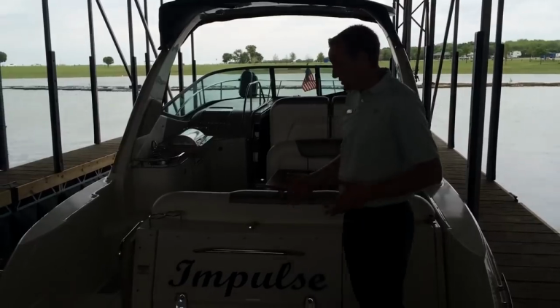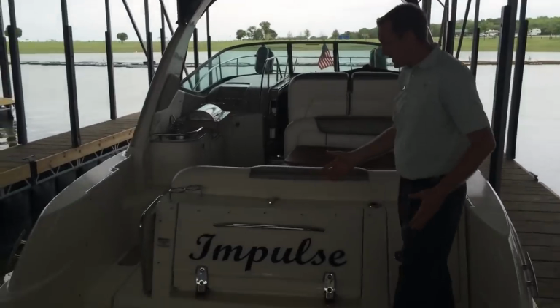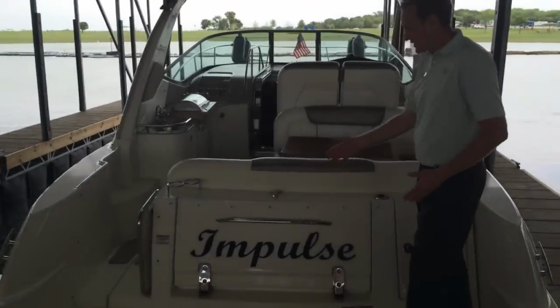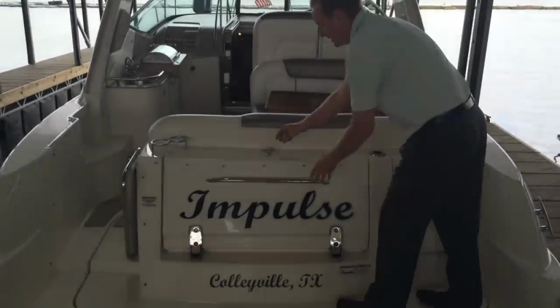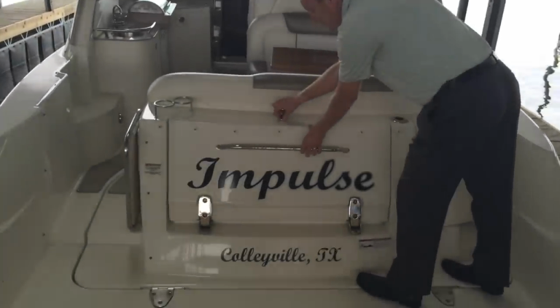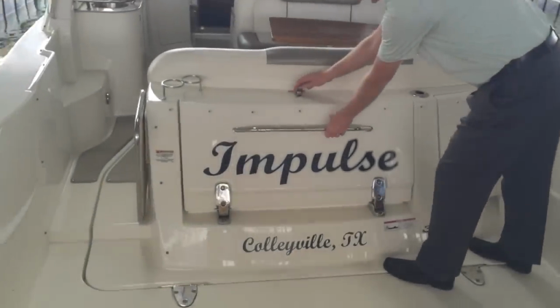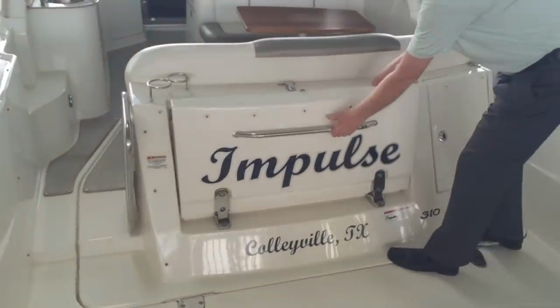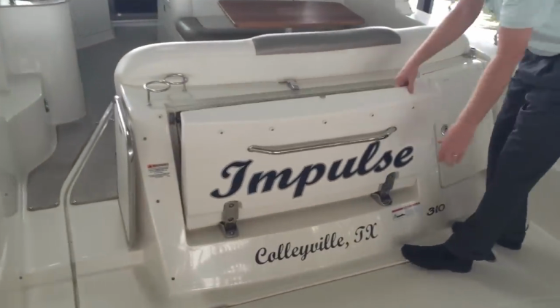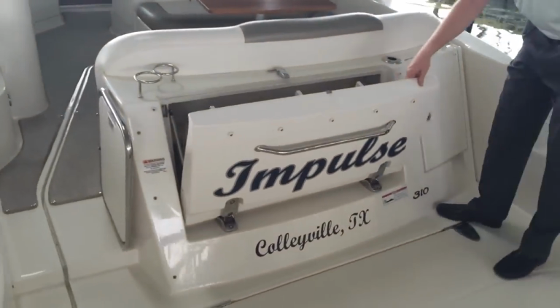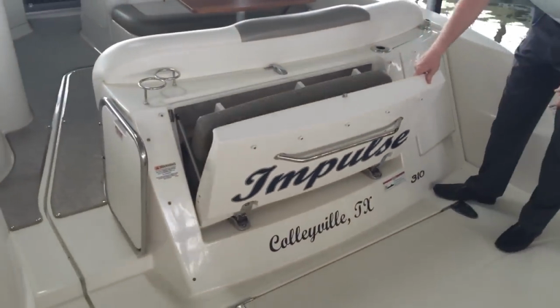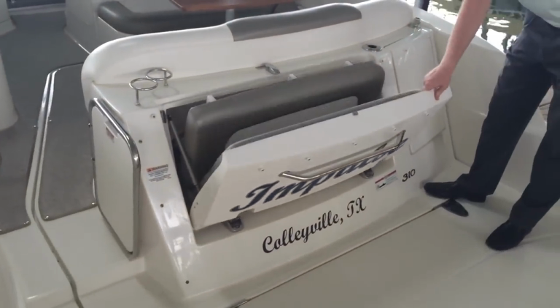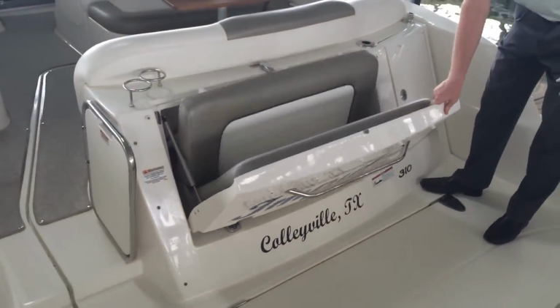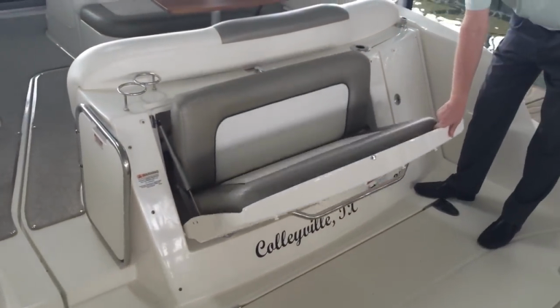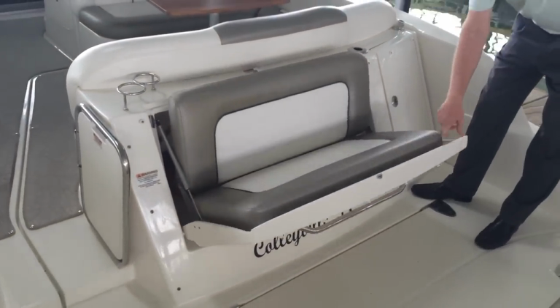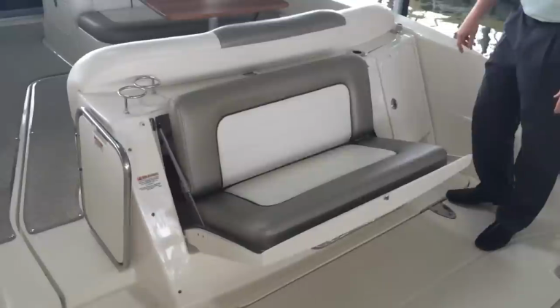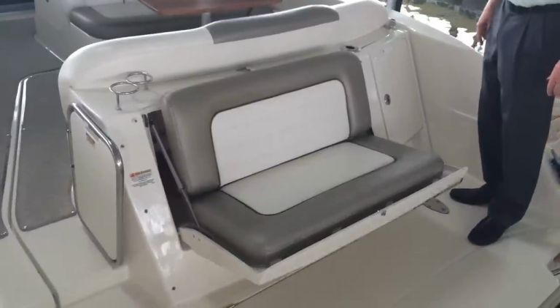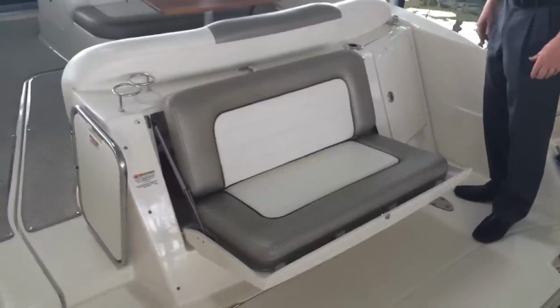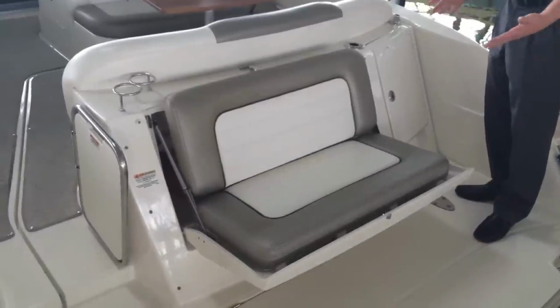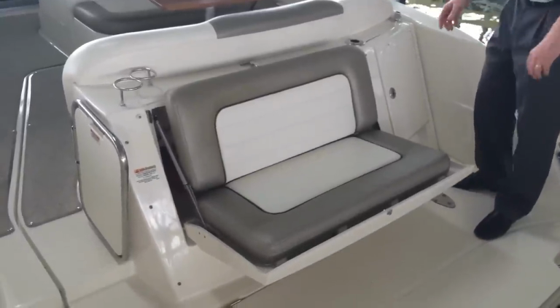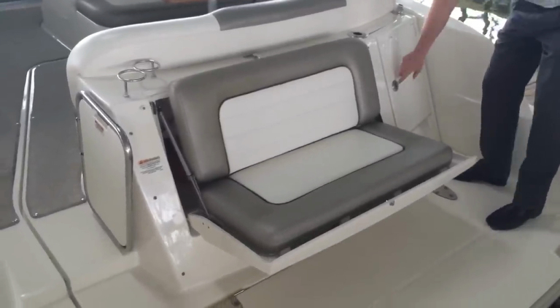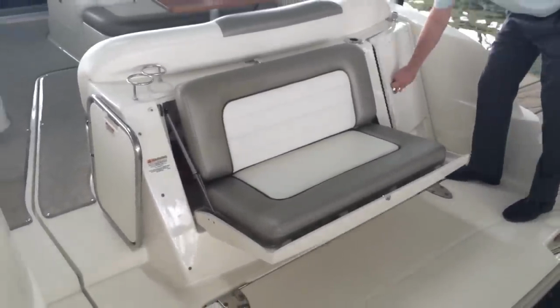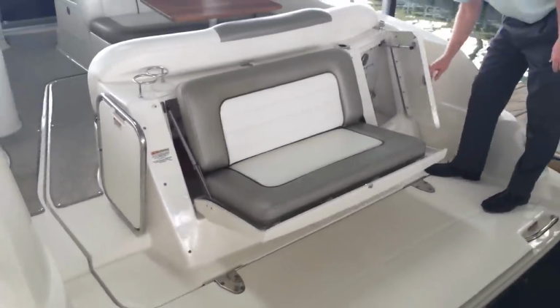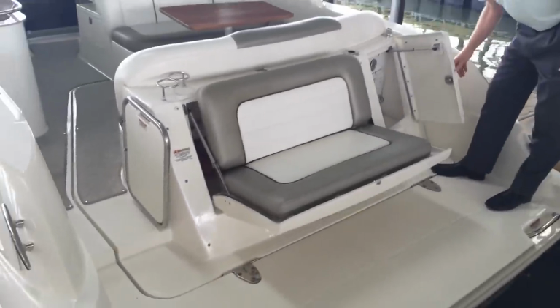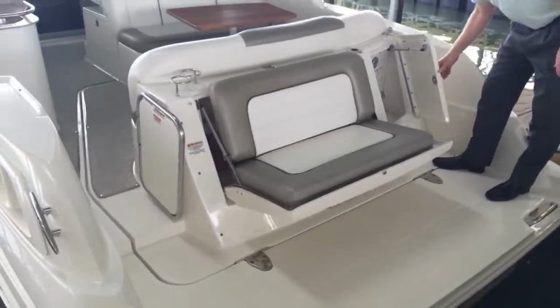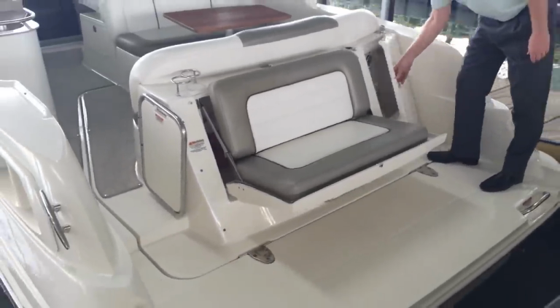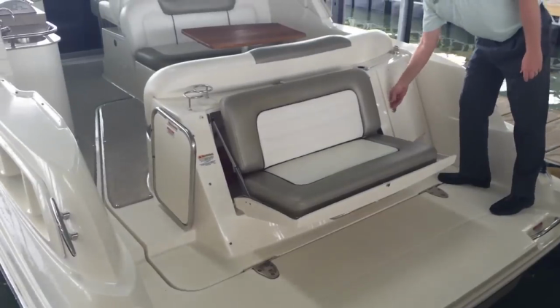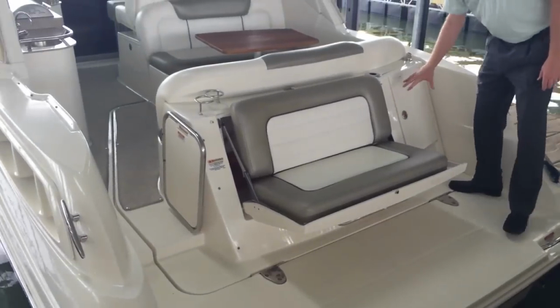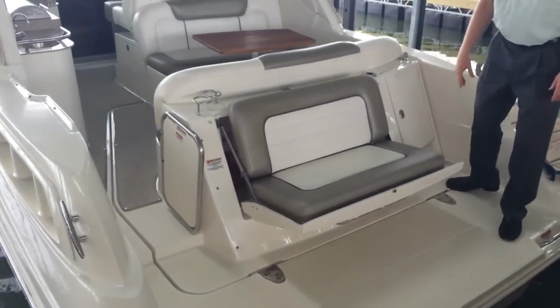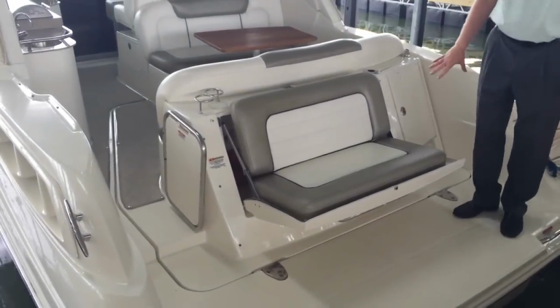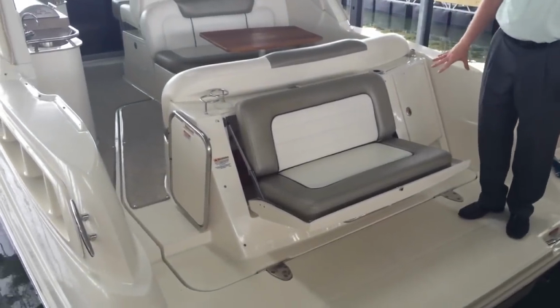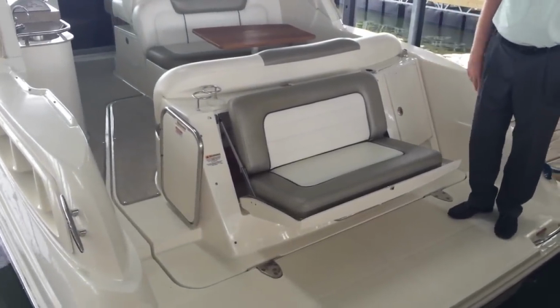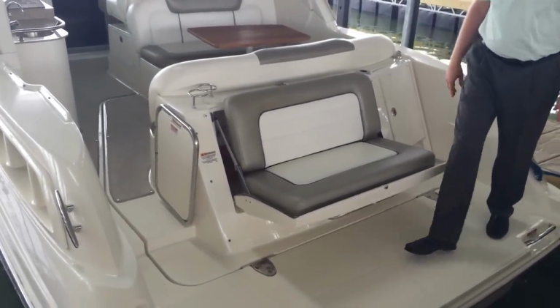Let's start back here on the transom. Beautiful sundown seat — or fireworks seat as I like to call it — it's a great place to hang out and watch the fireworks. Nice fold-out seat back here, and an area that covers the shore power connections to keep everything nice and clean and out of the weather.